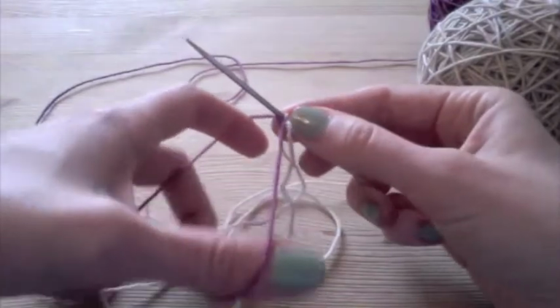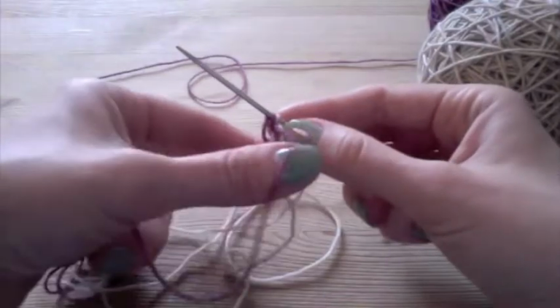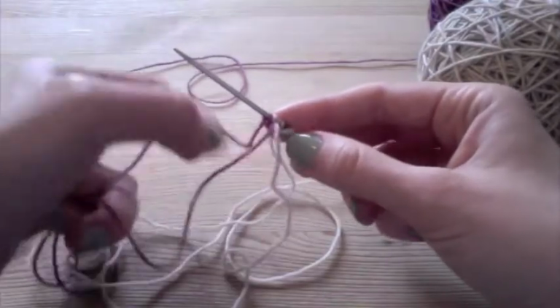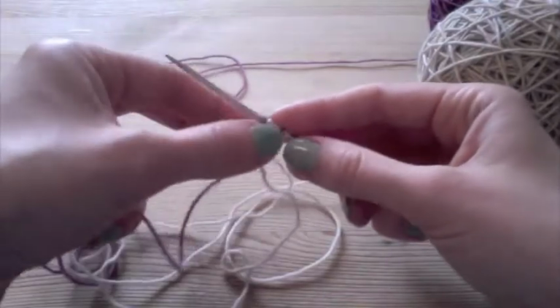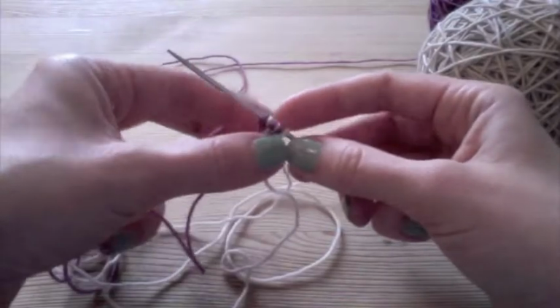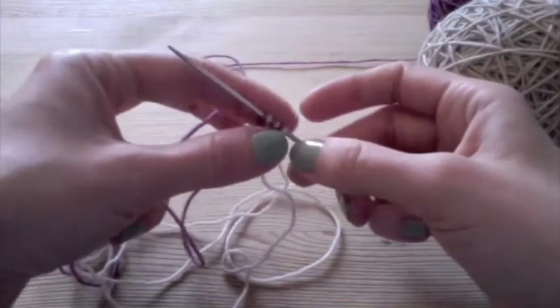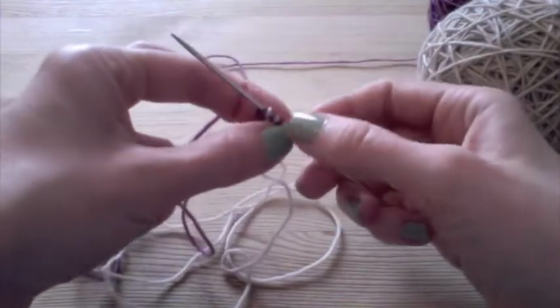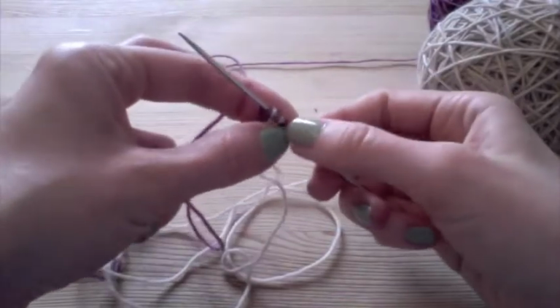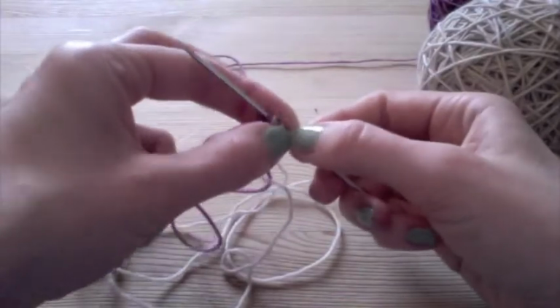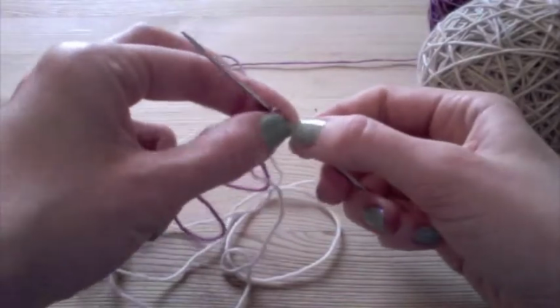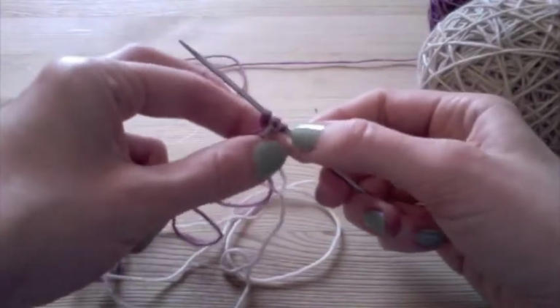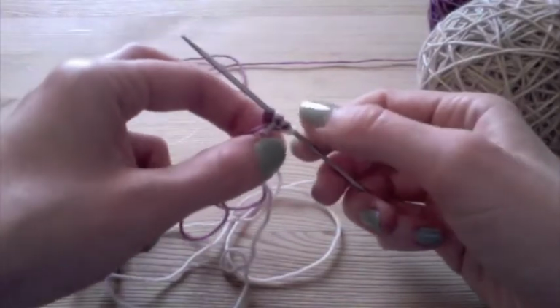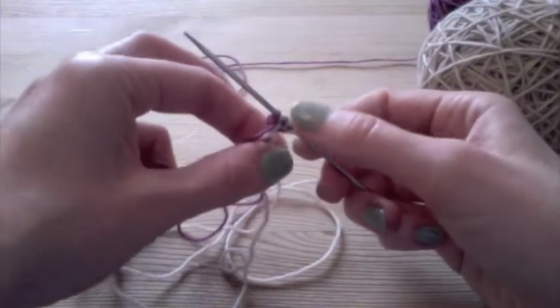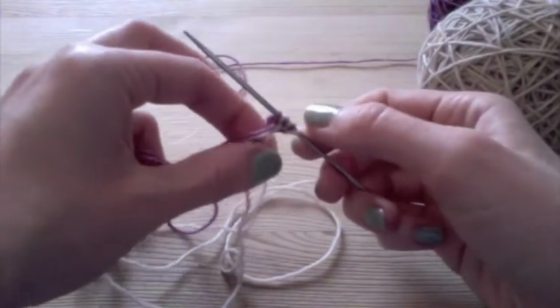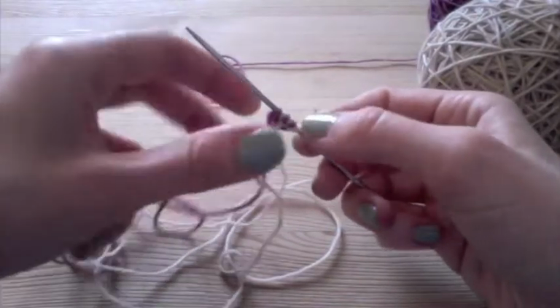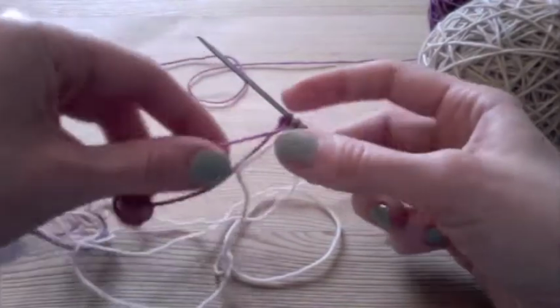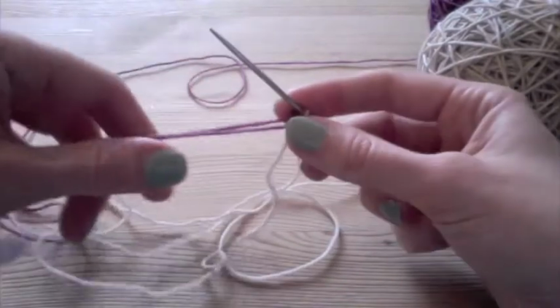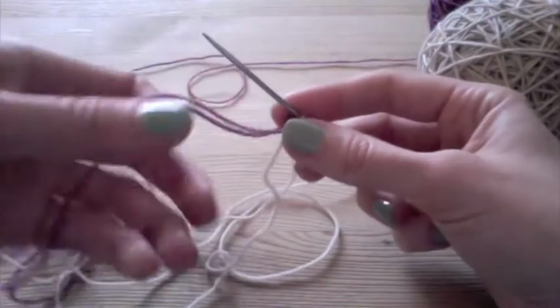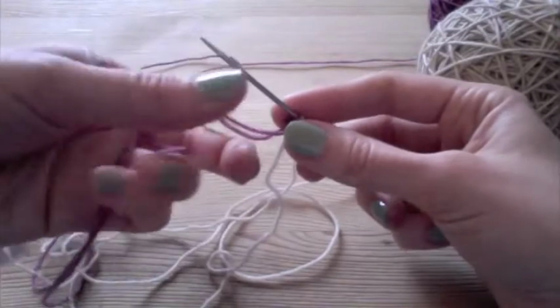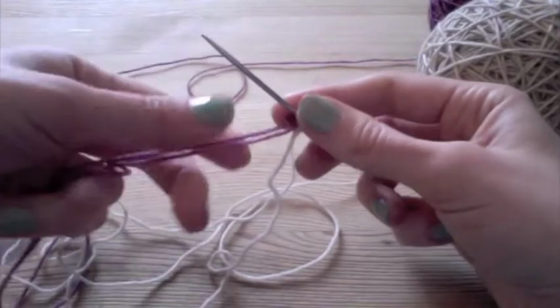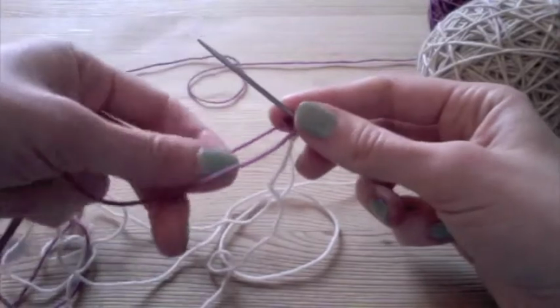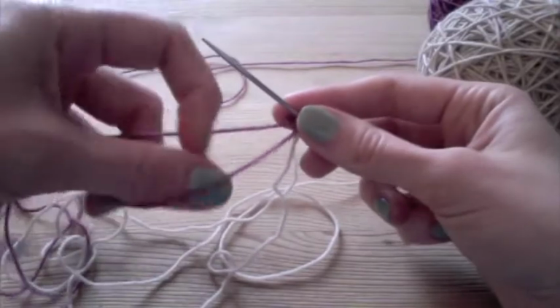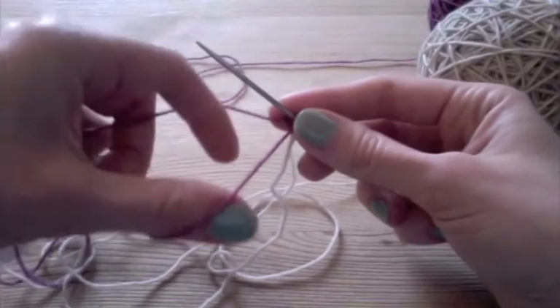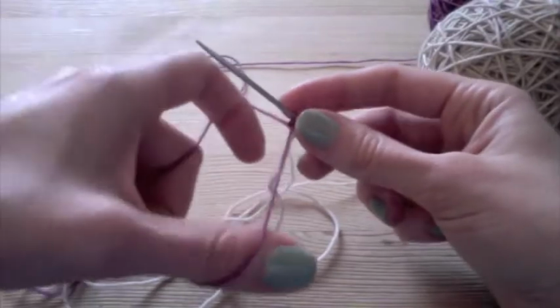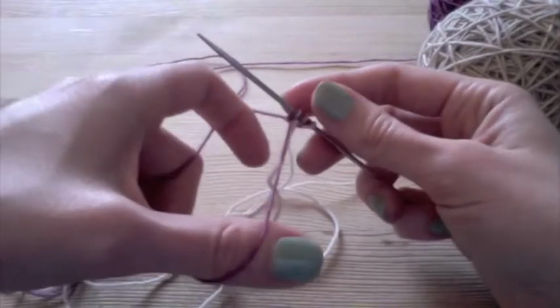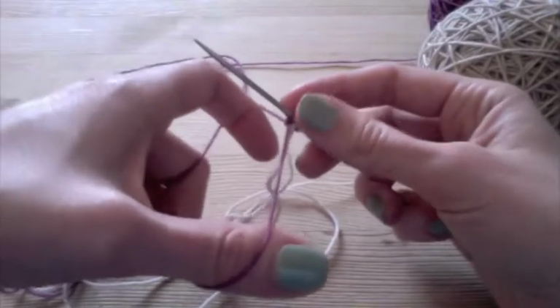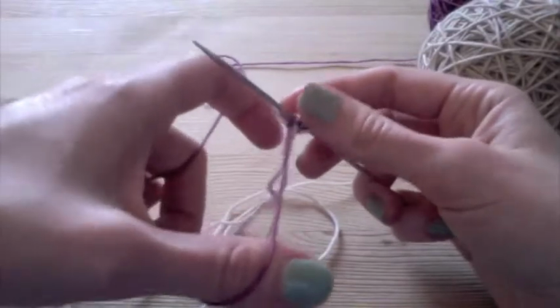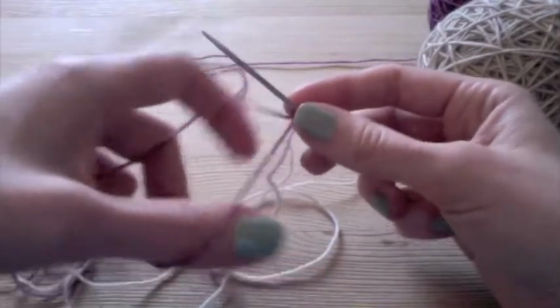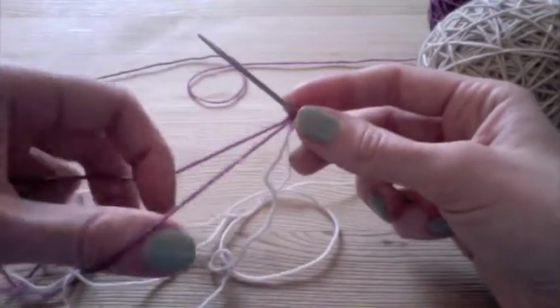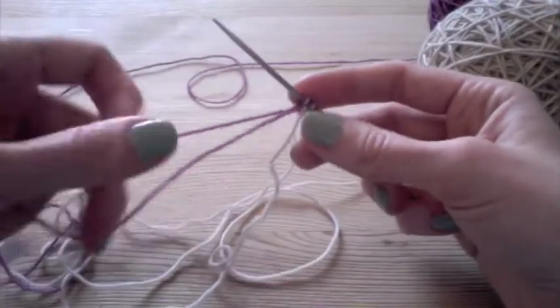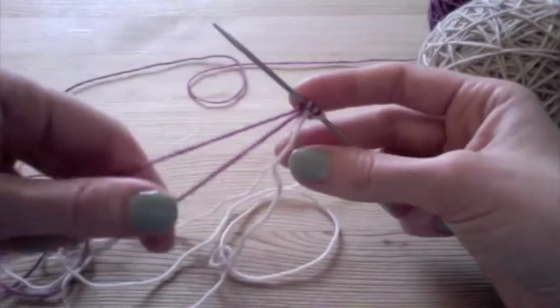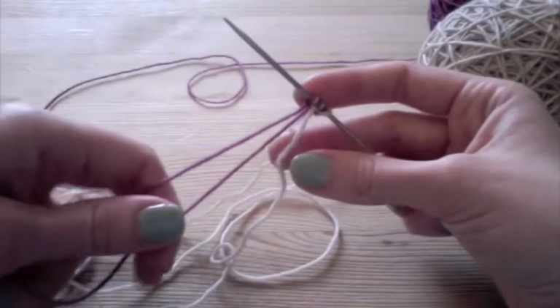Sometimes your first two stitches kind of want to rearrange themselves and that's okay, that's not a big deal. So when we get to the start of the knitting, we can fix that.